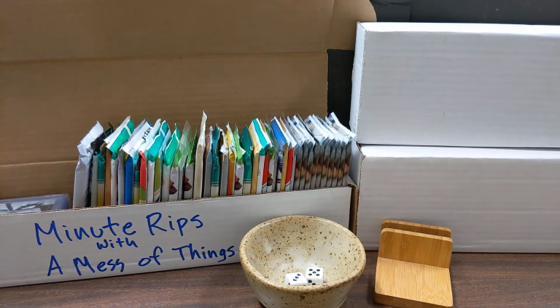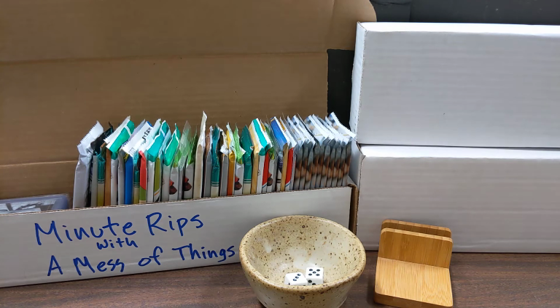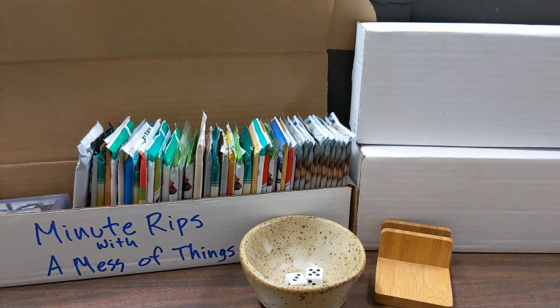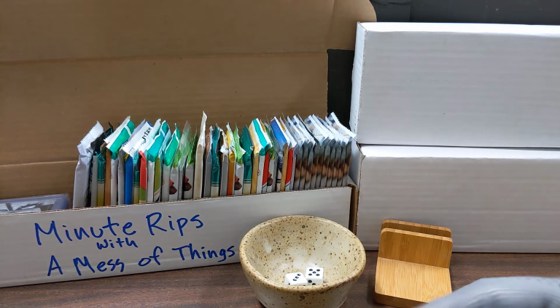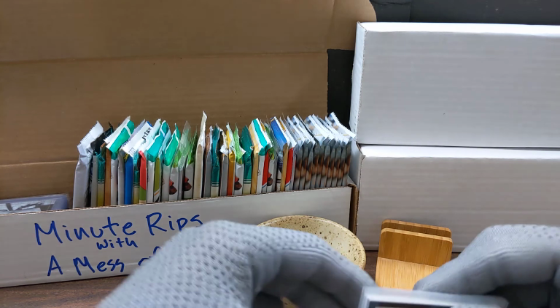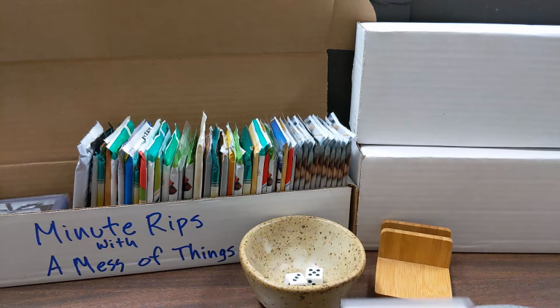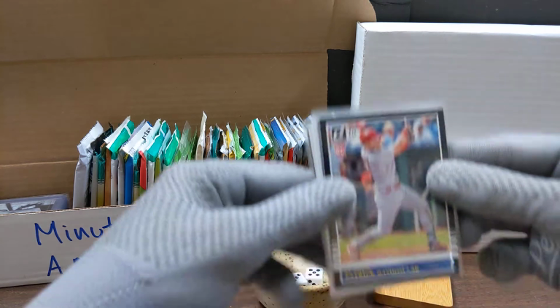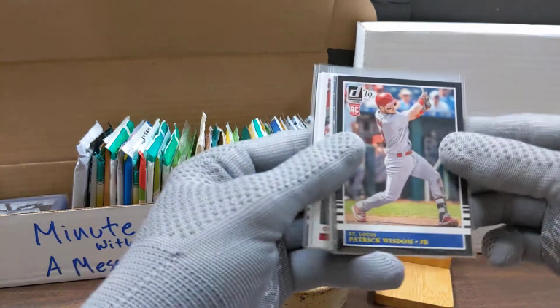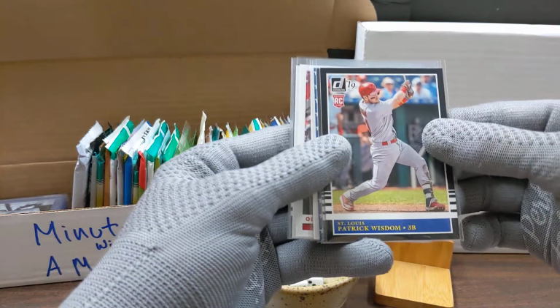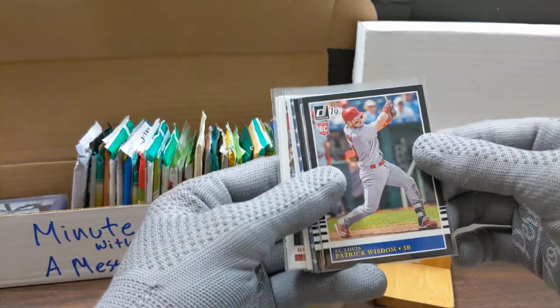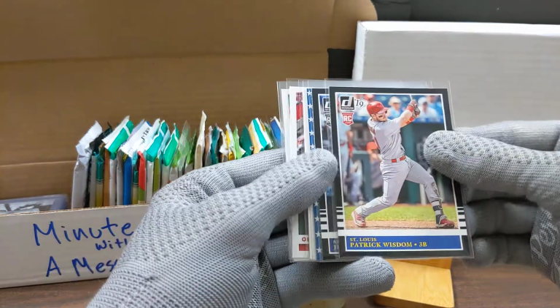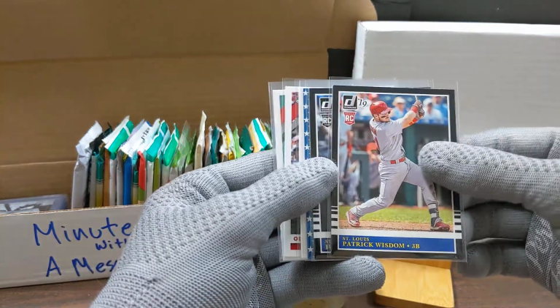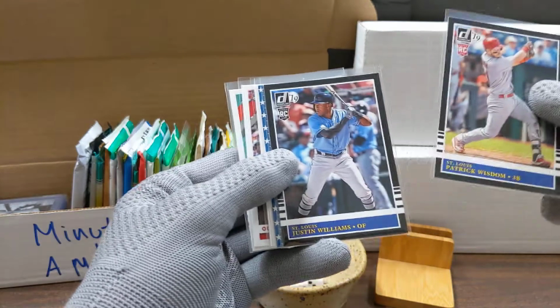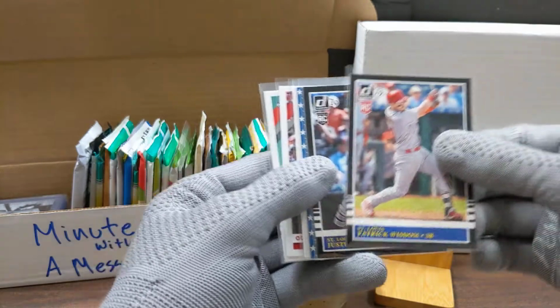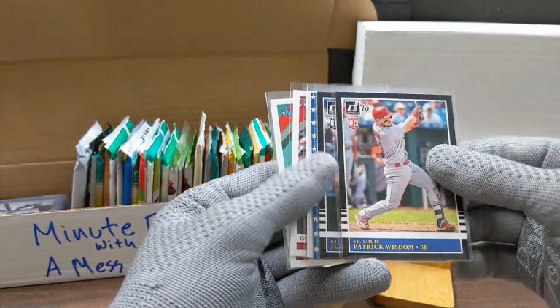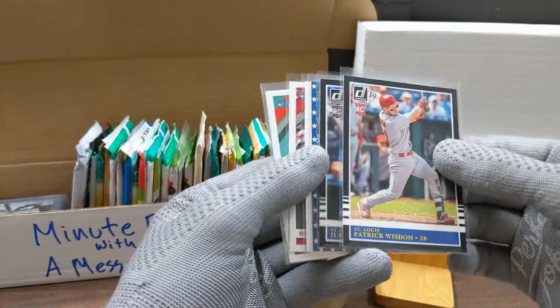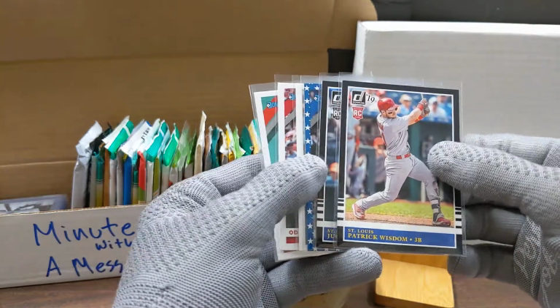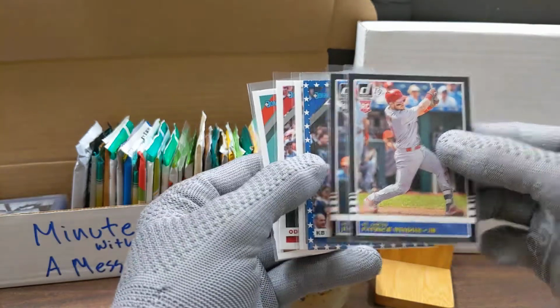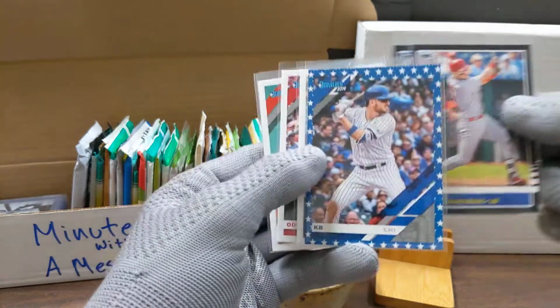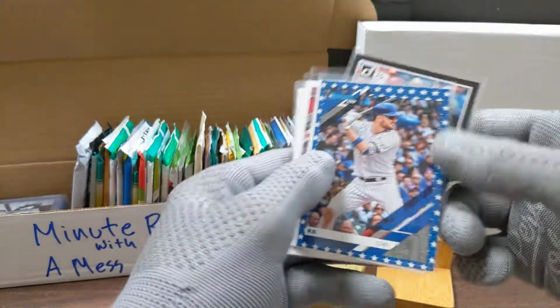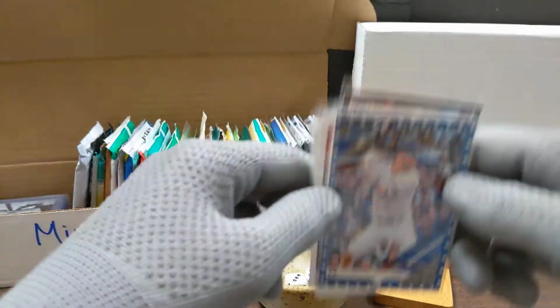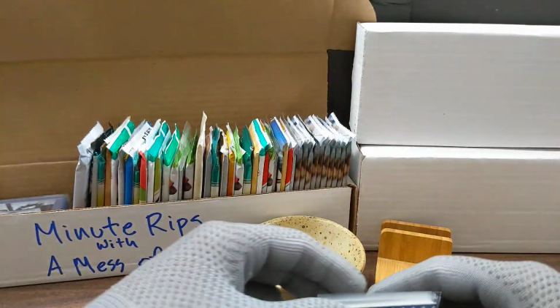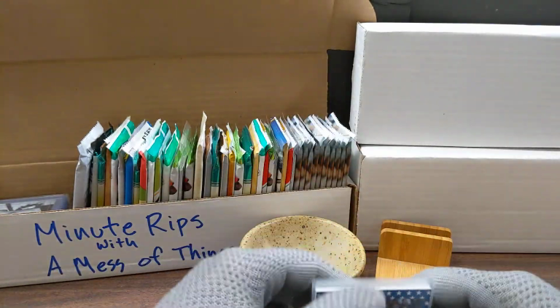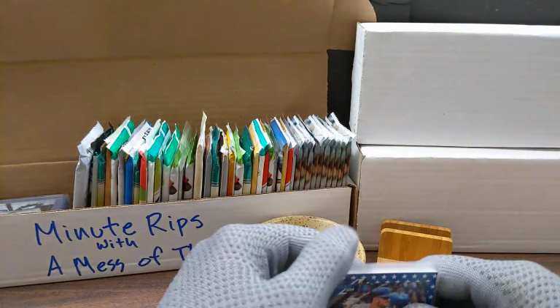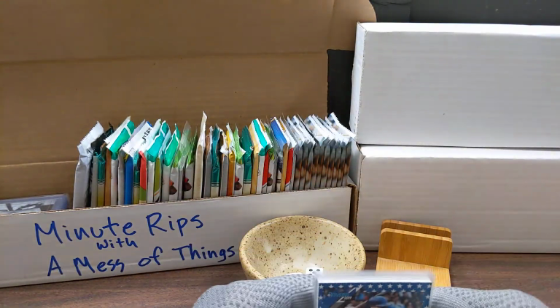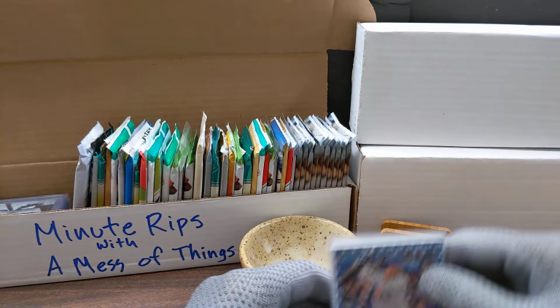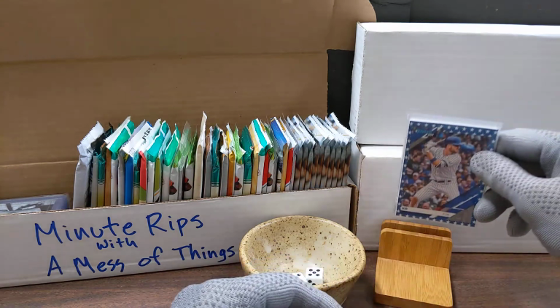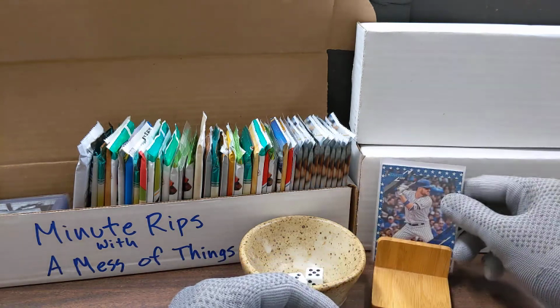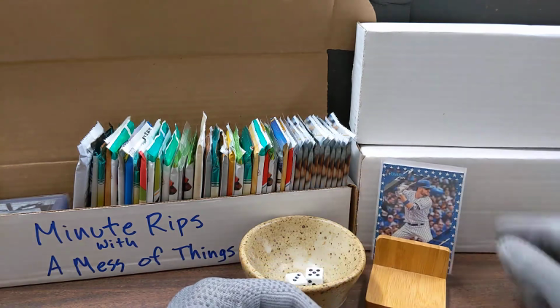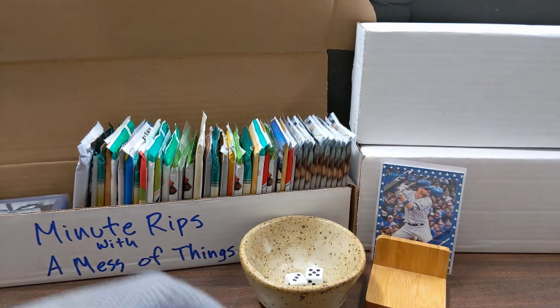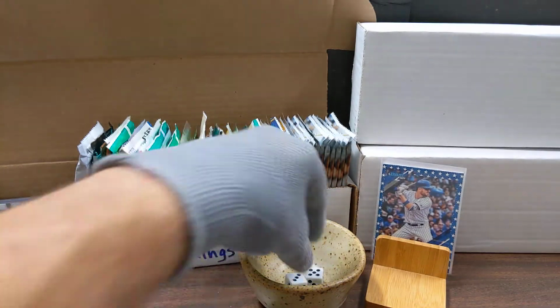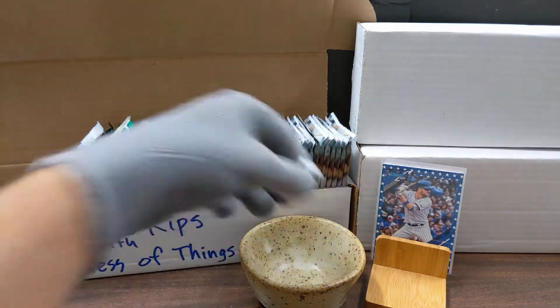It's time for another minute rip. I realized when I was sleeving these that both of the black border cards are rookie cards, but in the front I'm still gonna put the one with the stars. That's a pretty cool looking card.